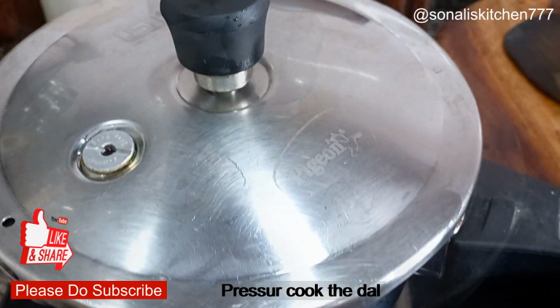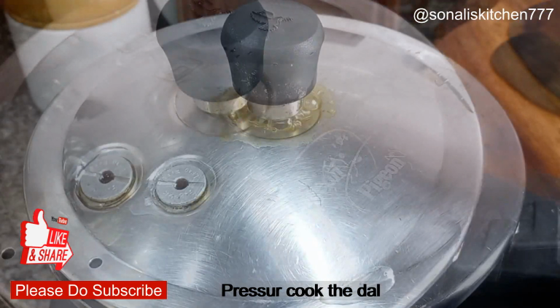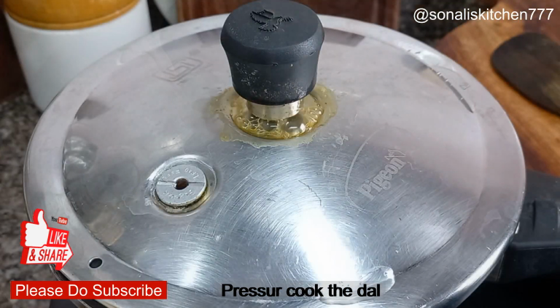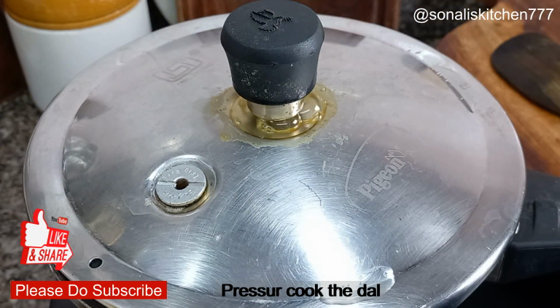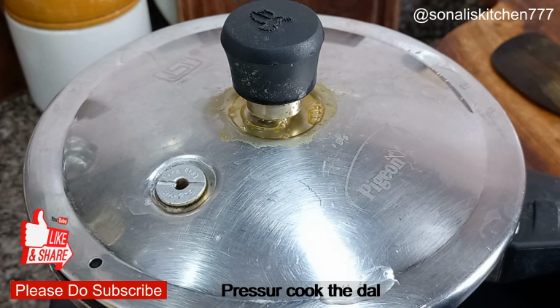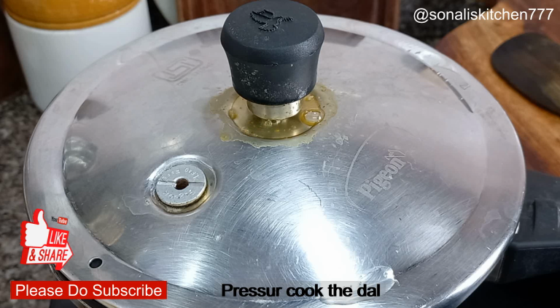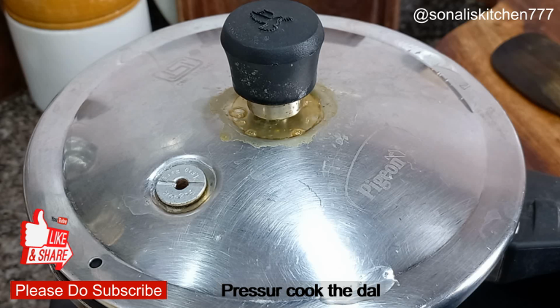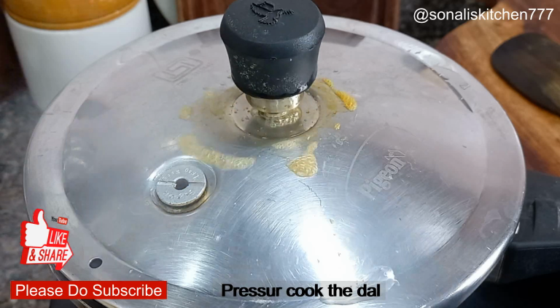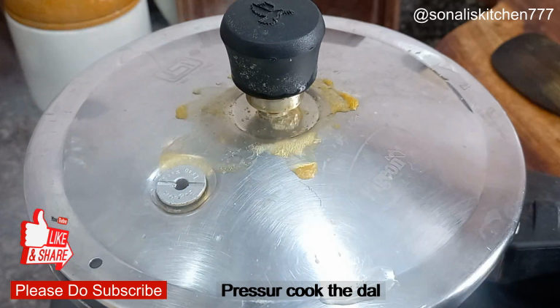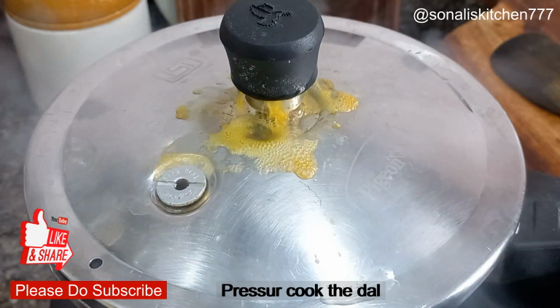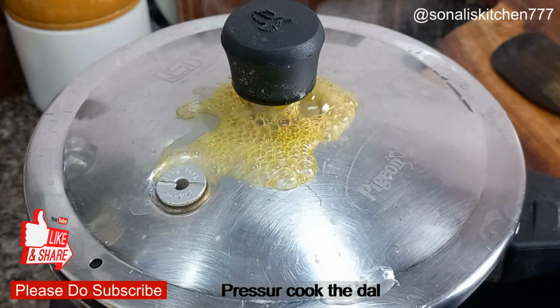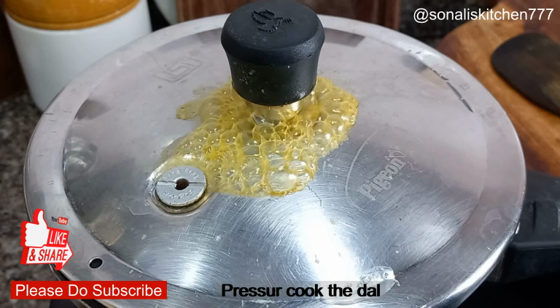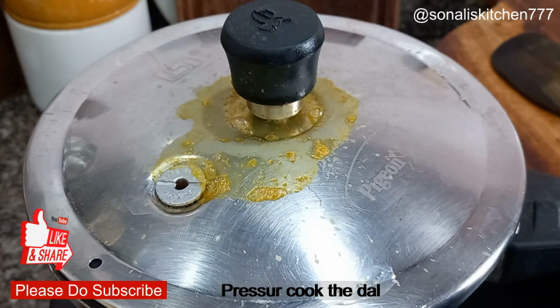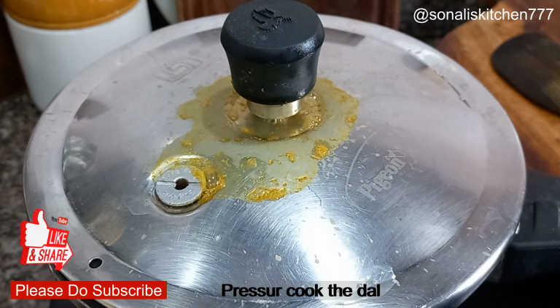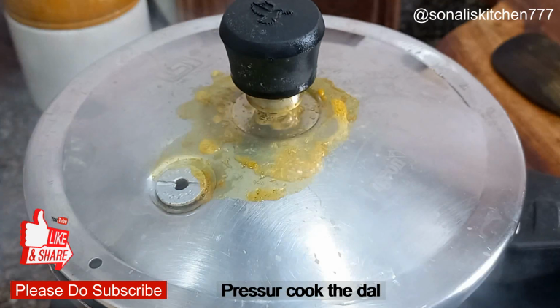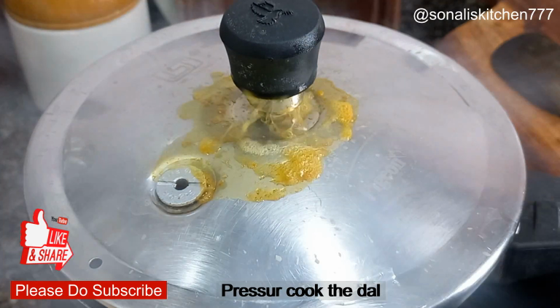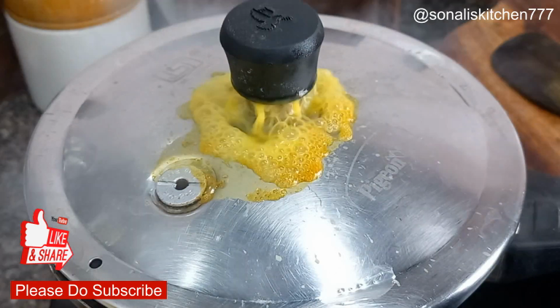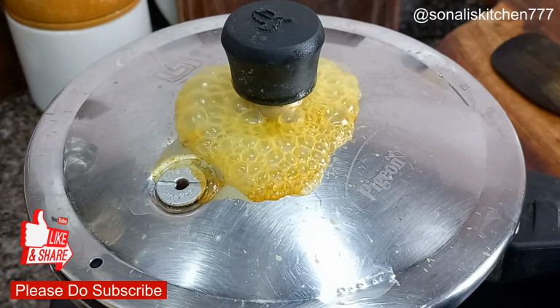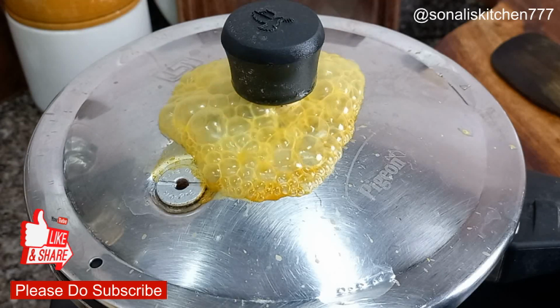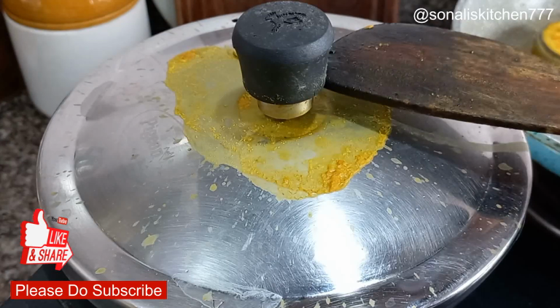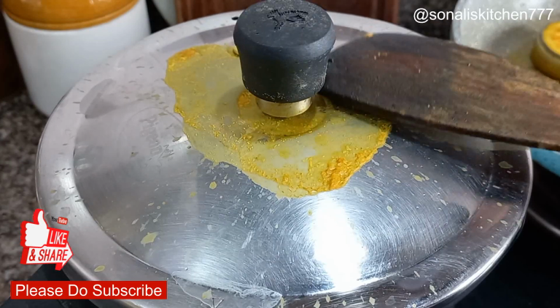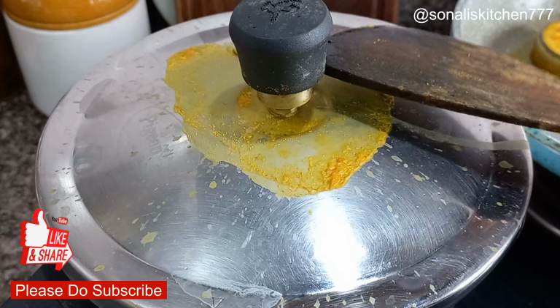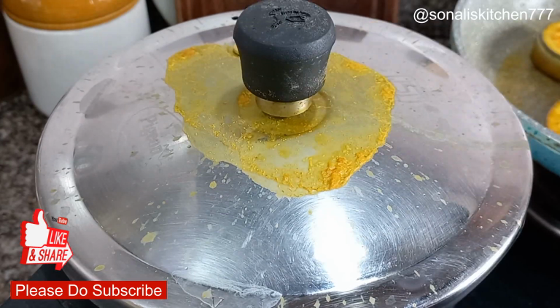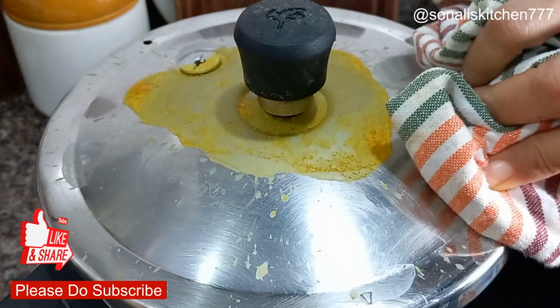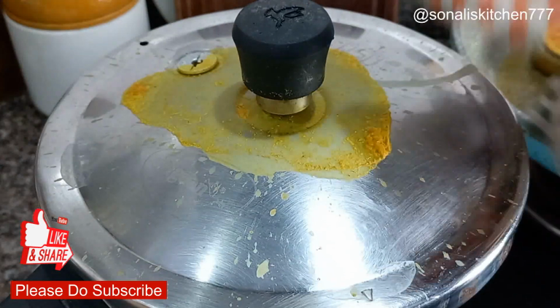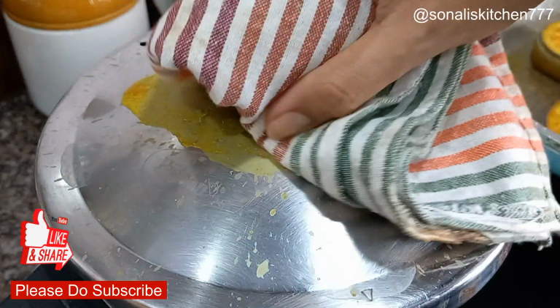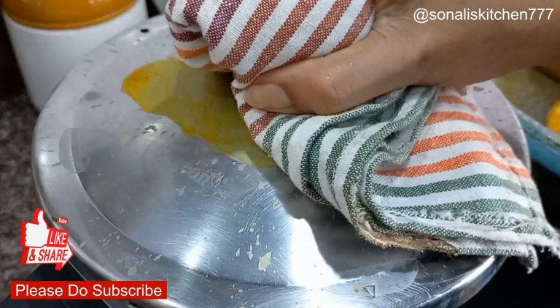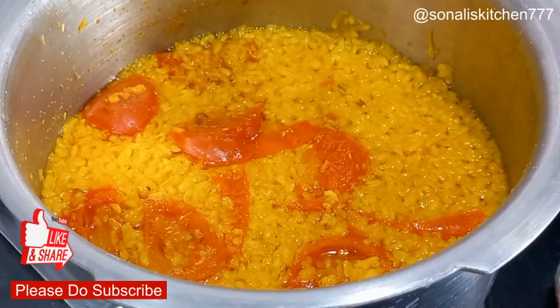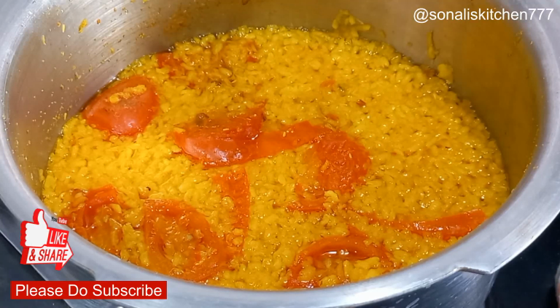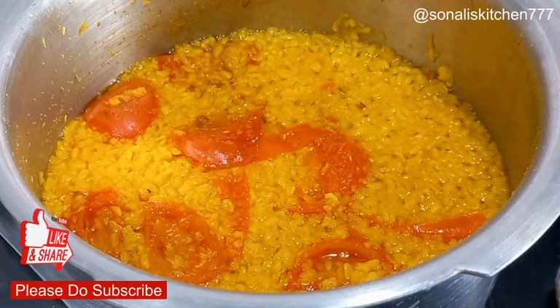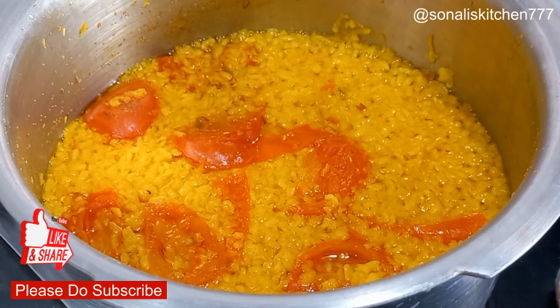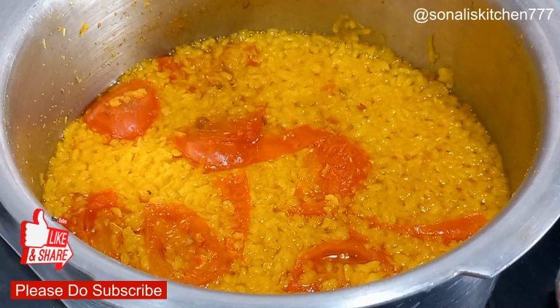Now I have closed the cooker. I will bring the cooker to heat and set it down. I will let the steam build up and give it 2 whistles. Wait until the pressure of the cooker is completely released.